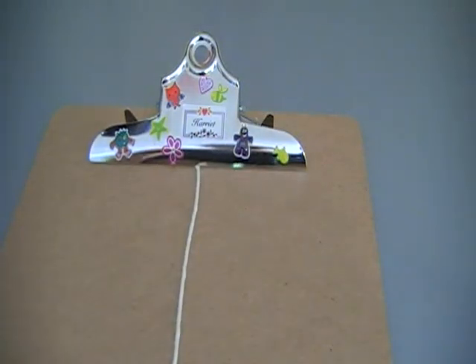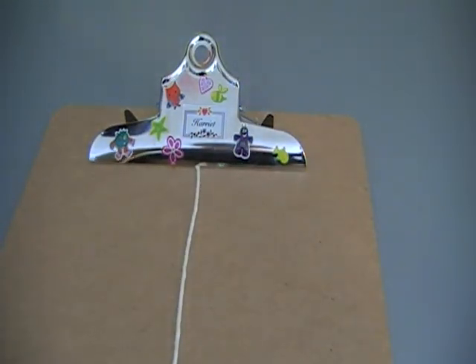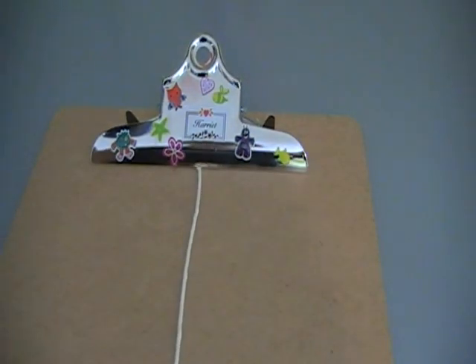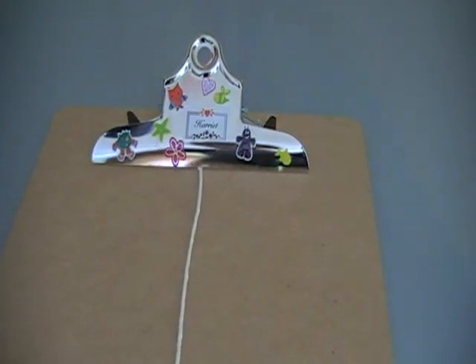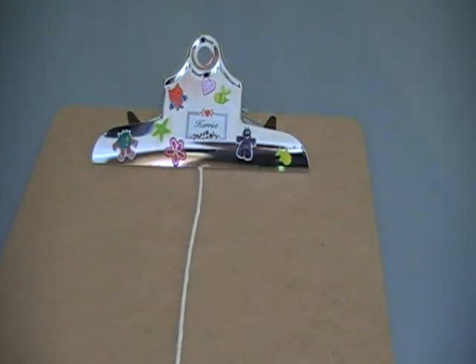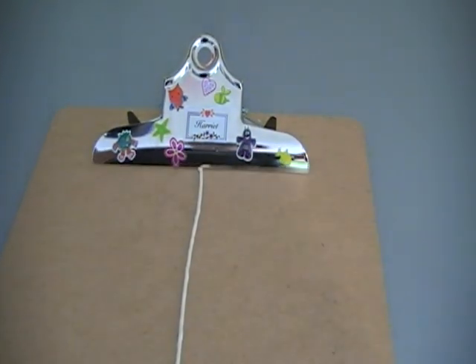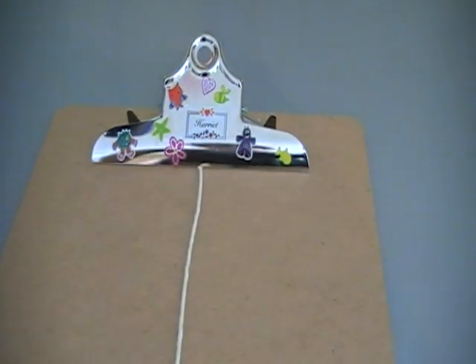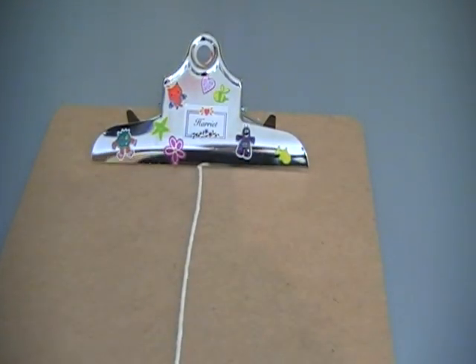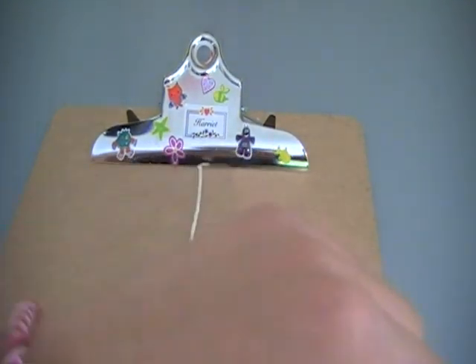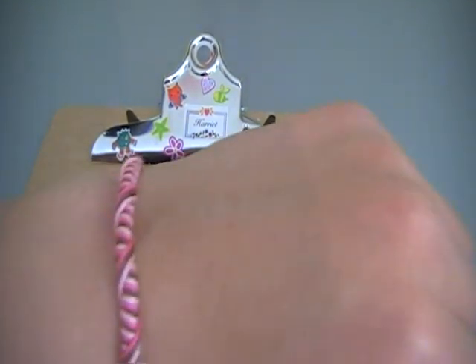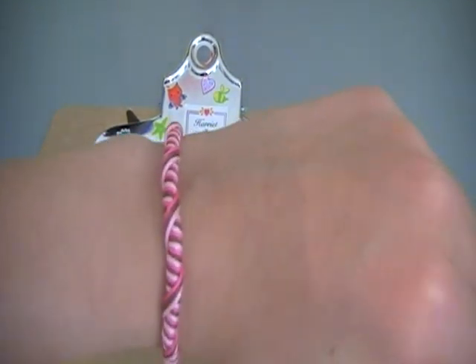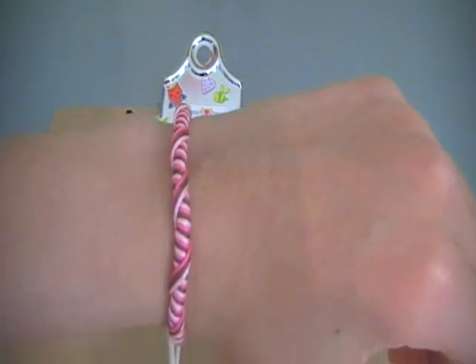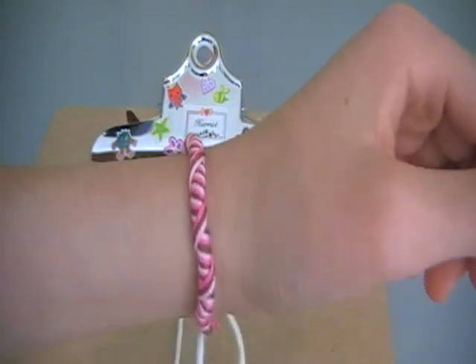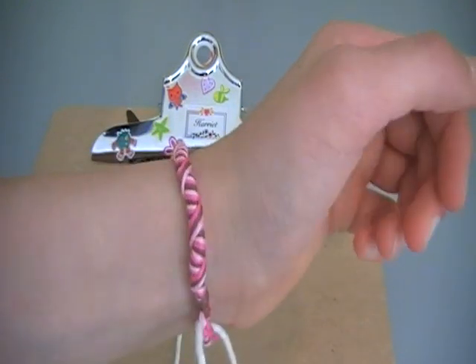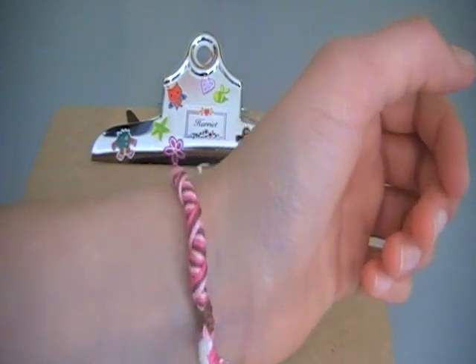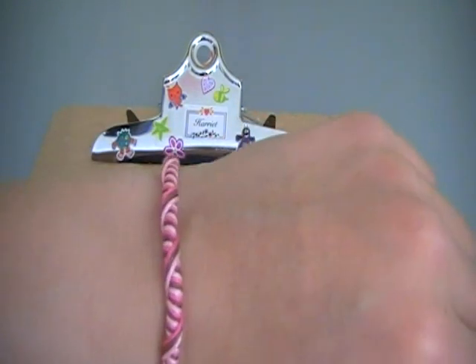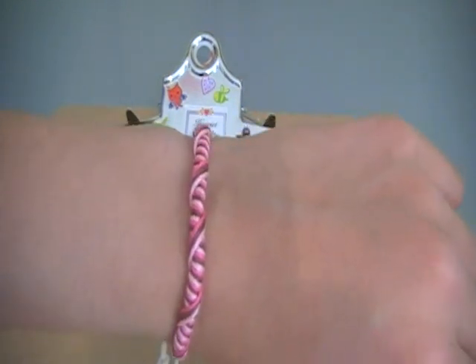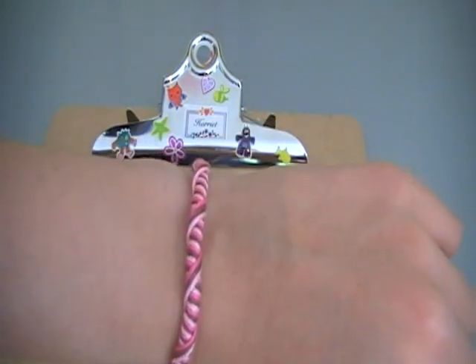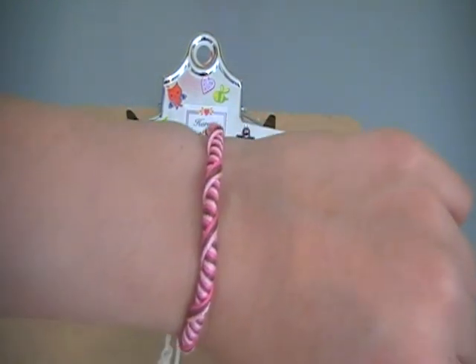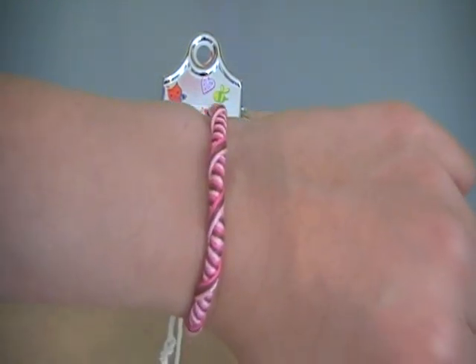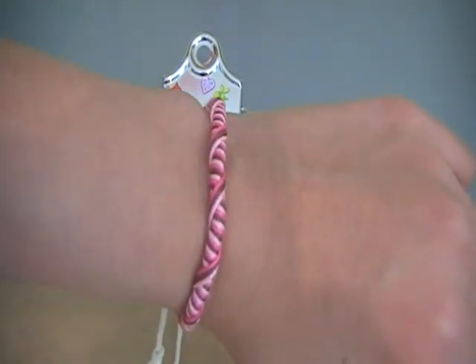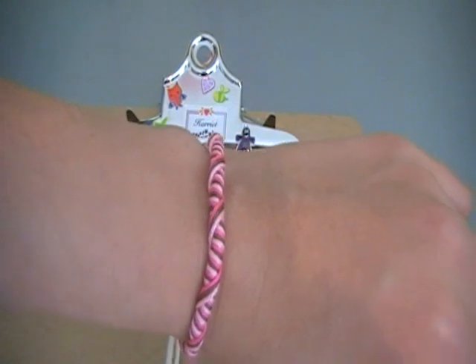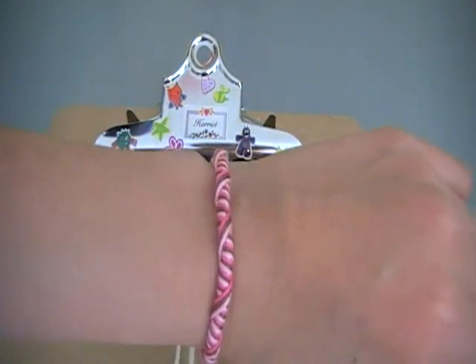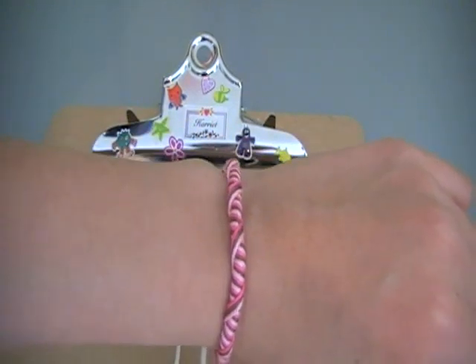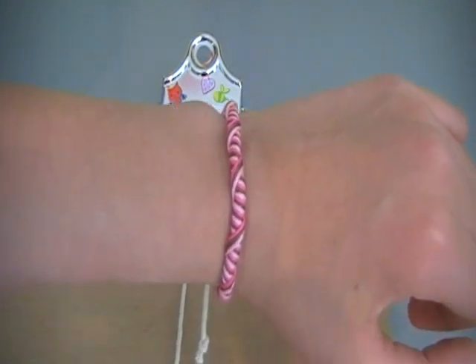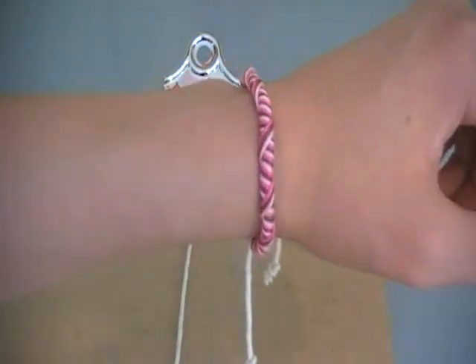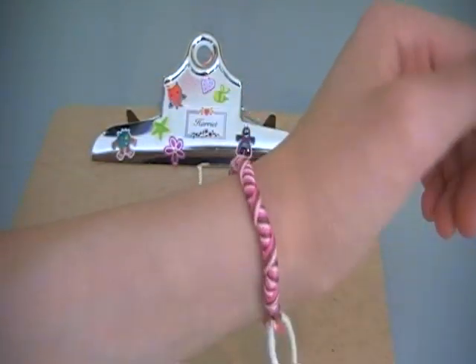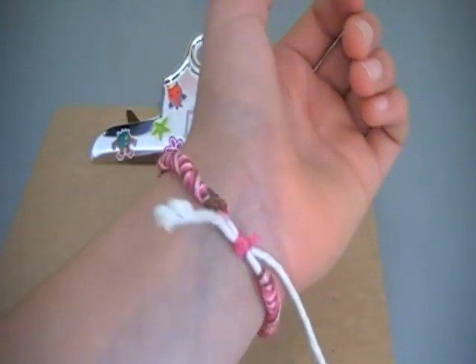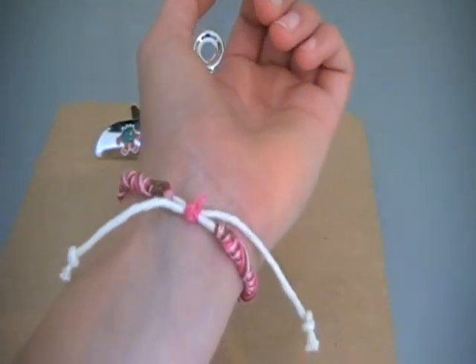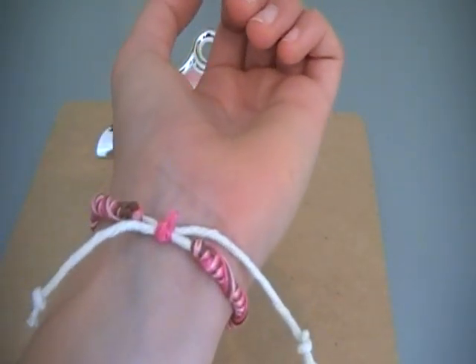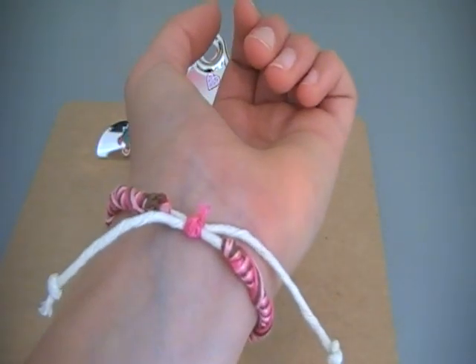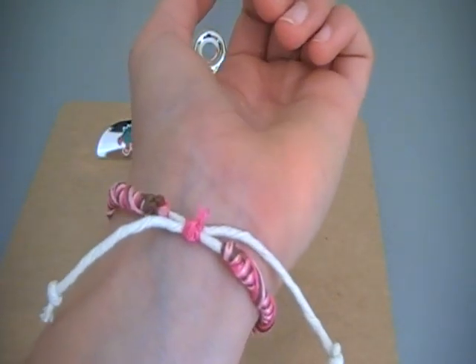Hi everybody, today I'm going to be showing you how to make this bracelet that I'm wearing on my wrist, which I call the Inca Bracelet, because it originates from Peru.